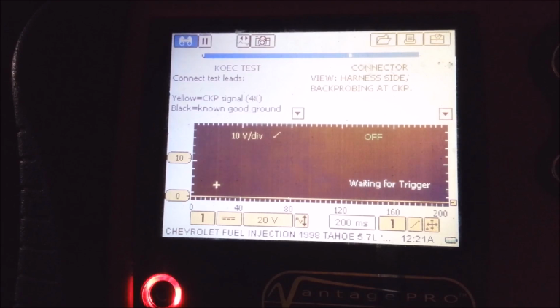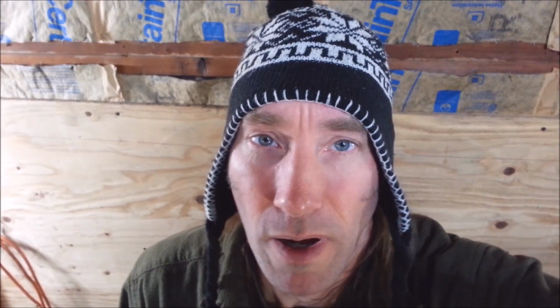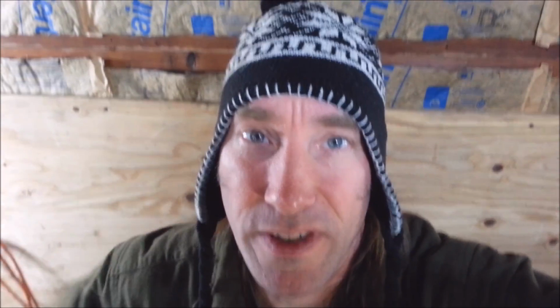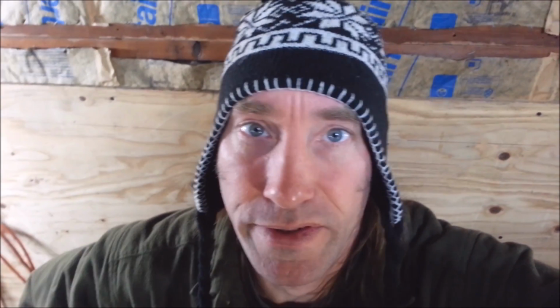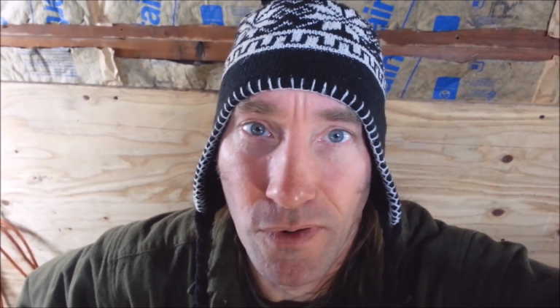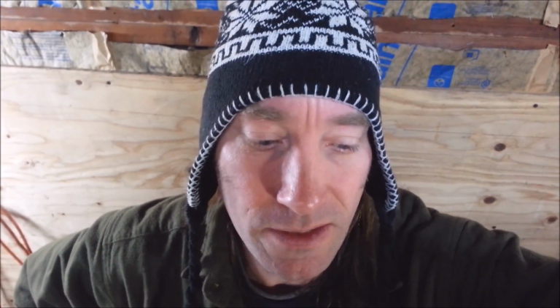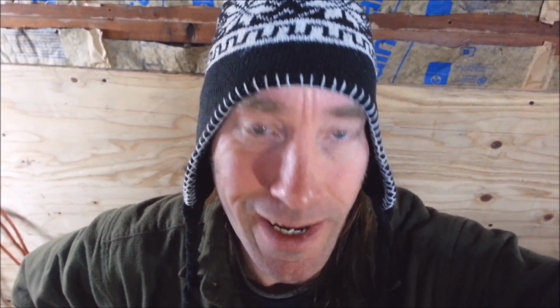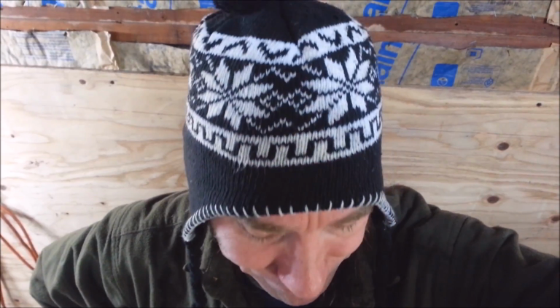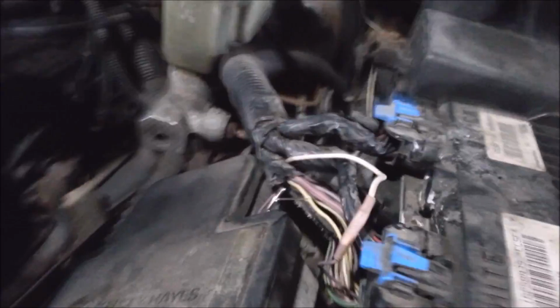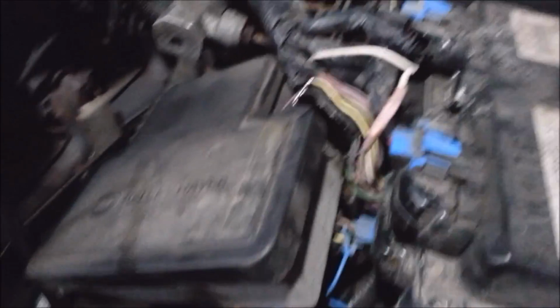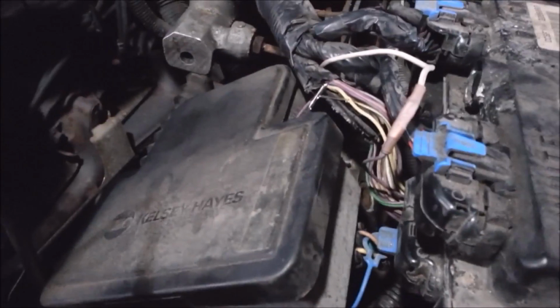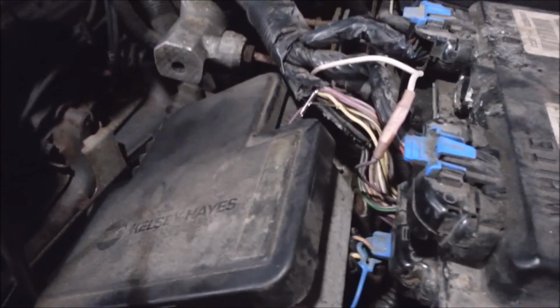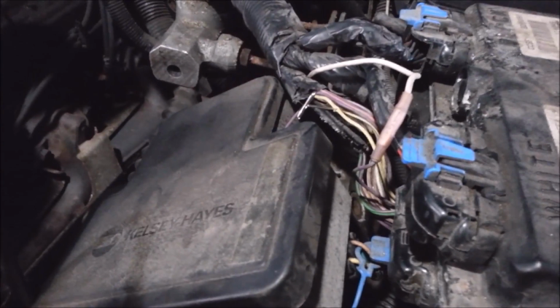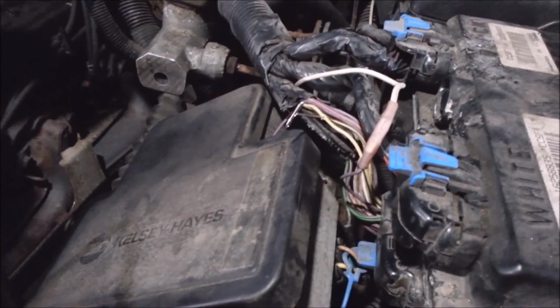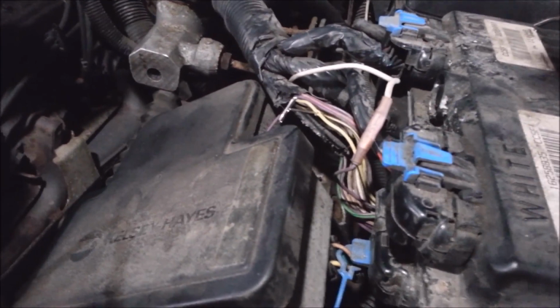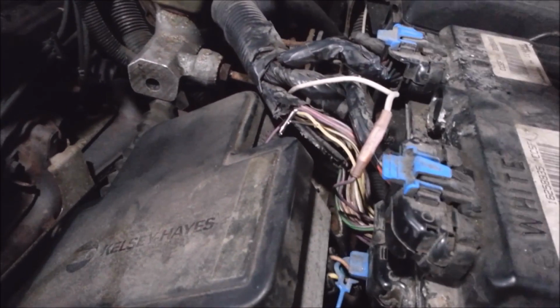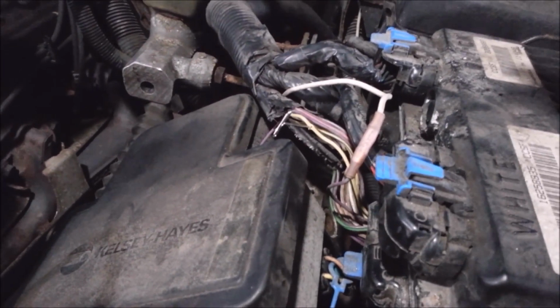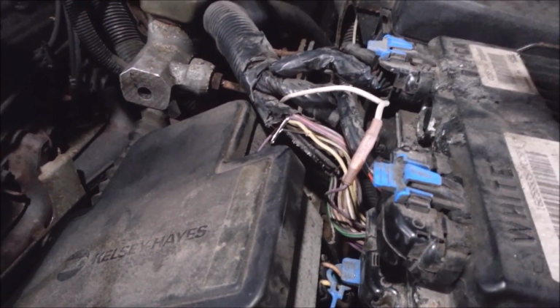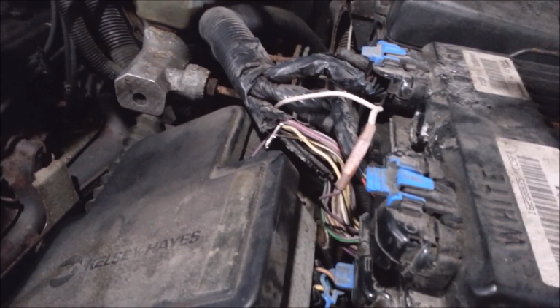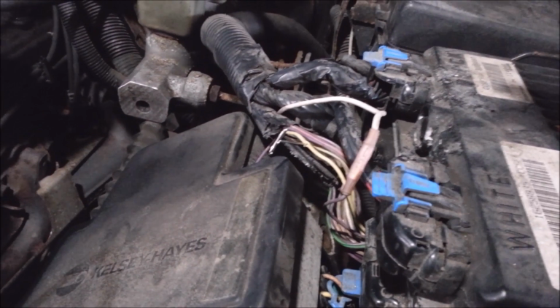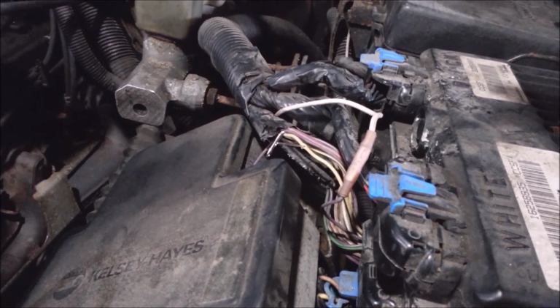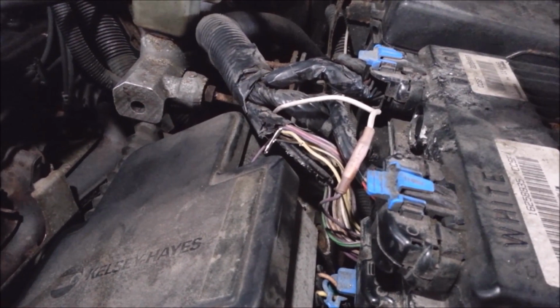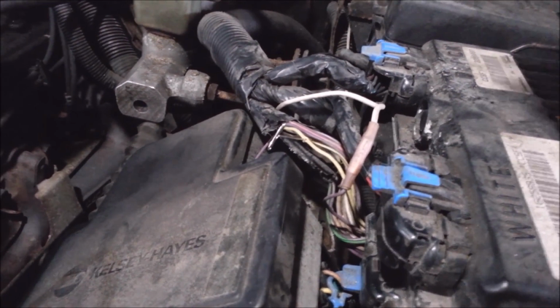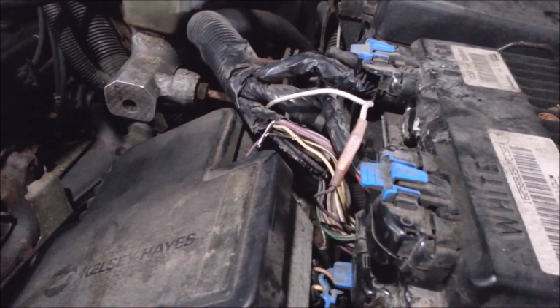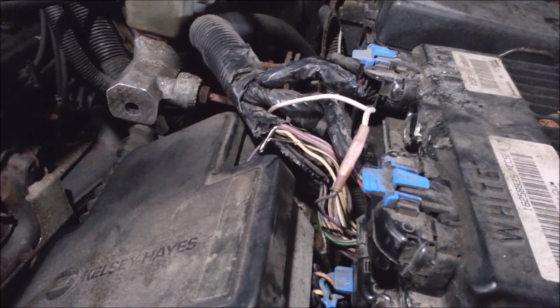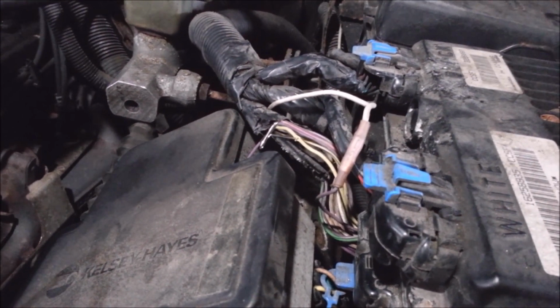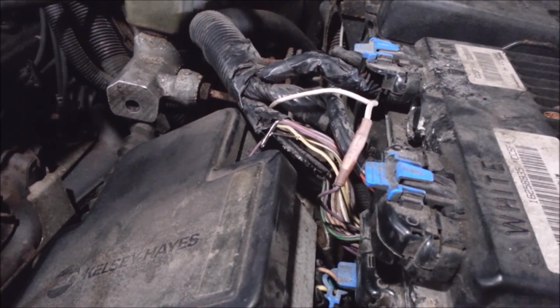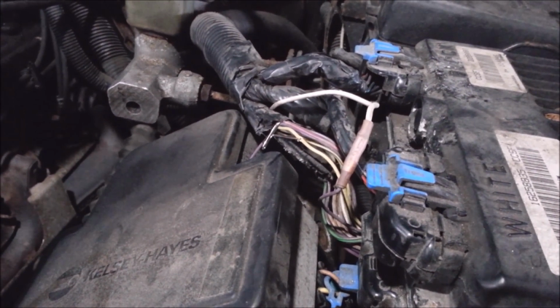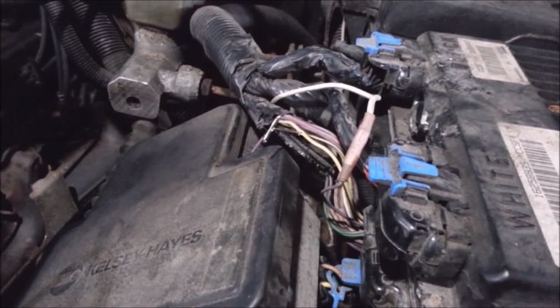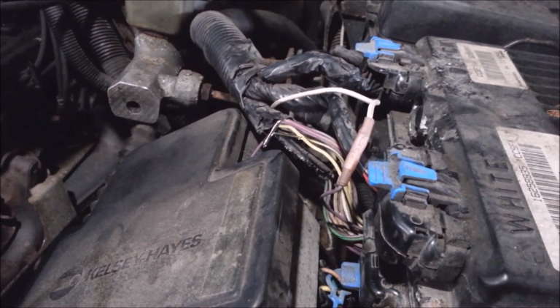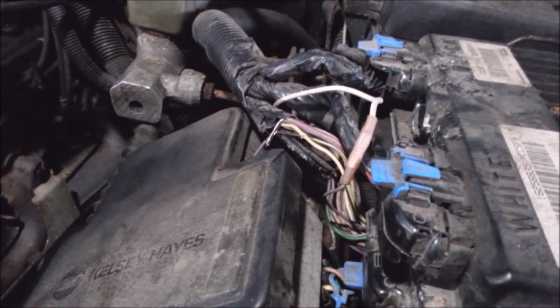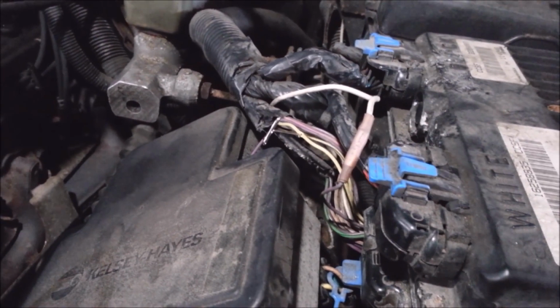My beast wouldn't start for me yesterday. I was pulling a P0336 crankshaft sensor code. It was a crank no start — it ran fine, I shut it off and then it wouldn't run.